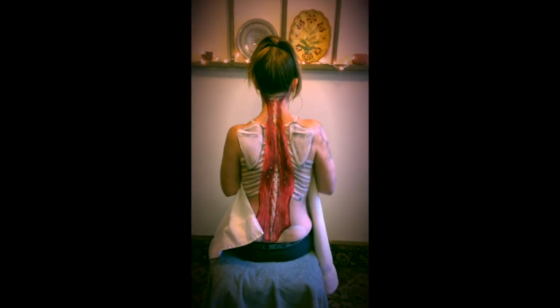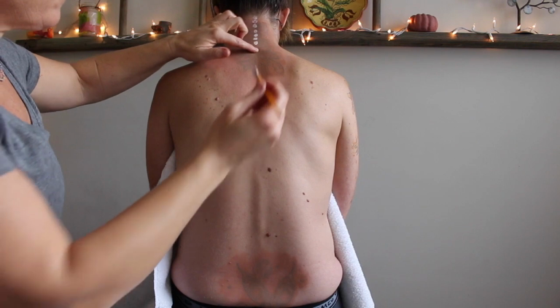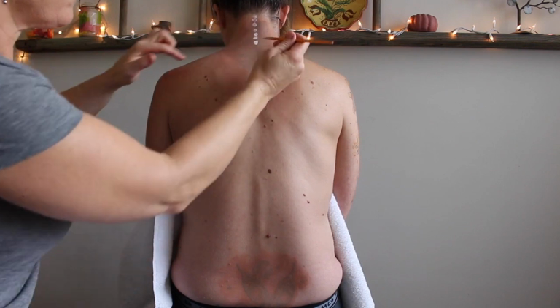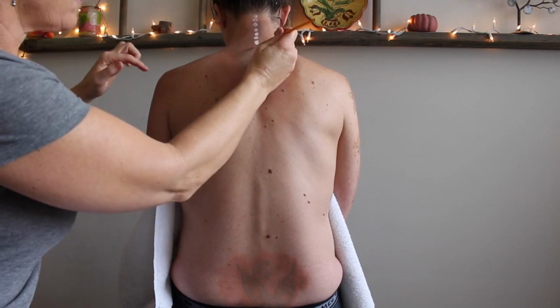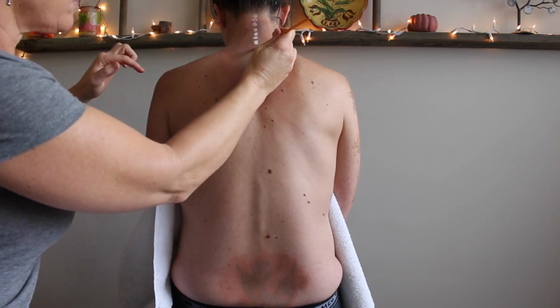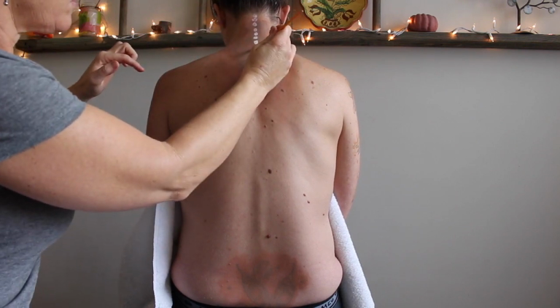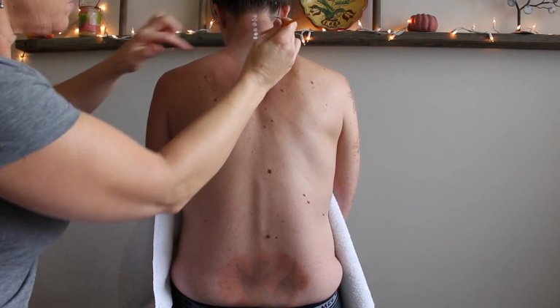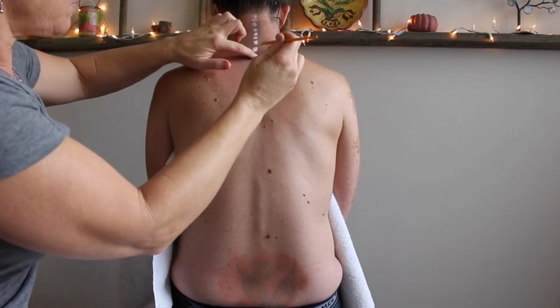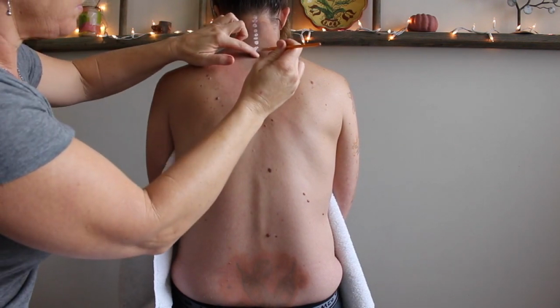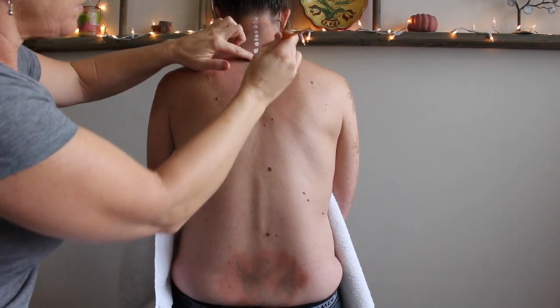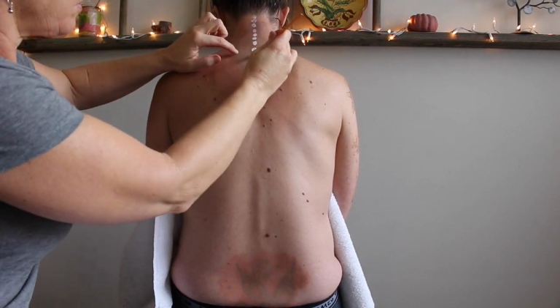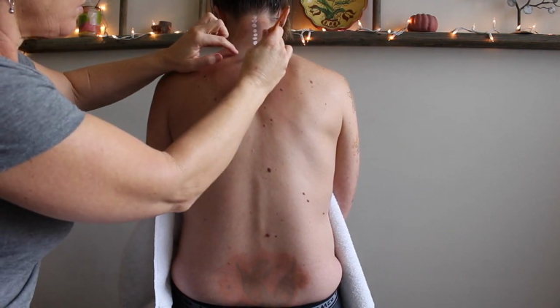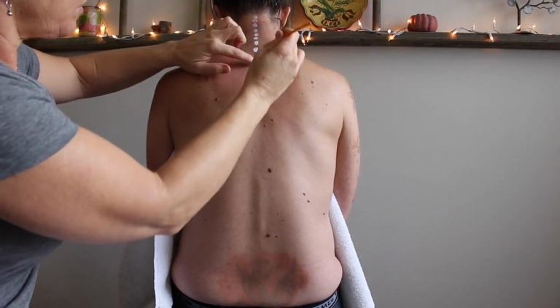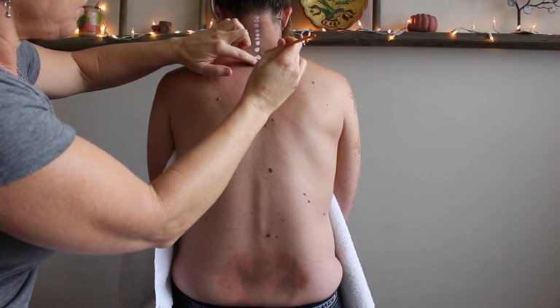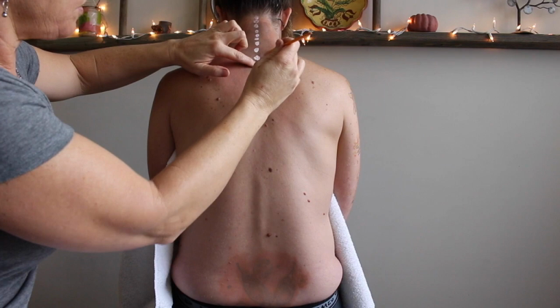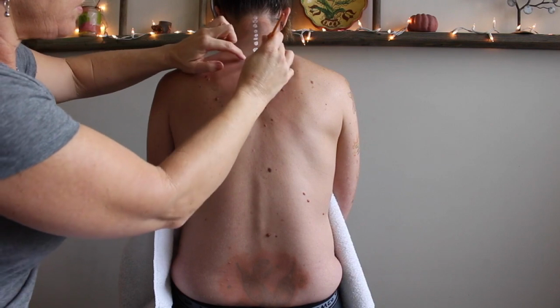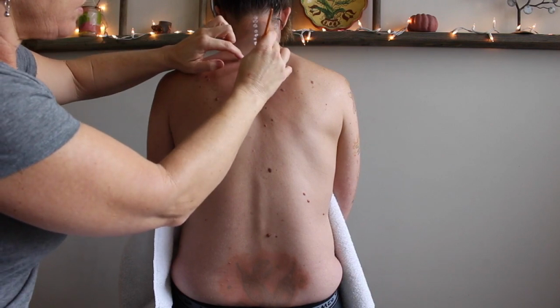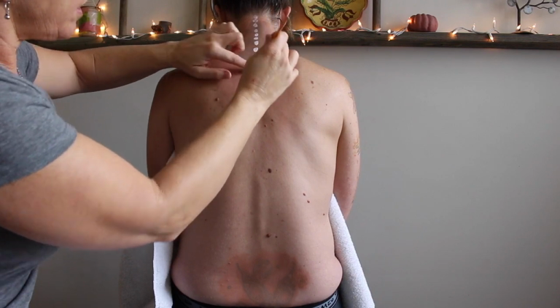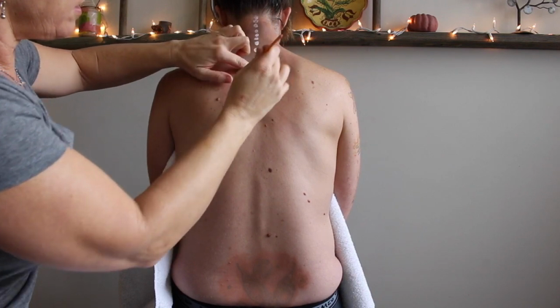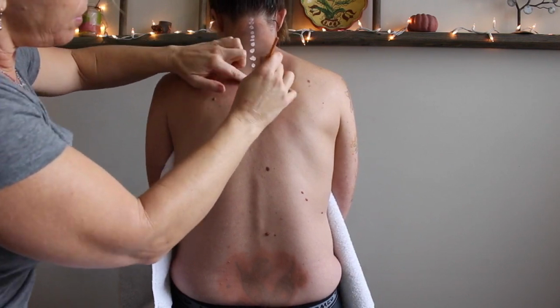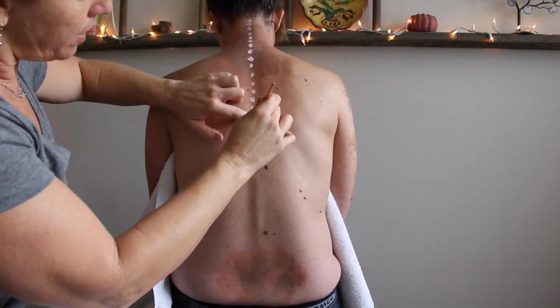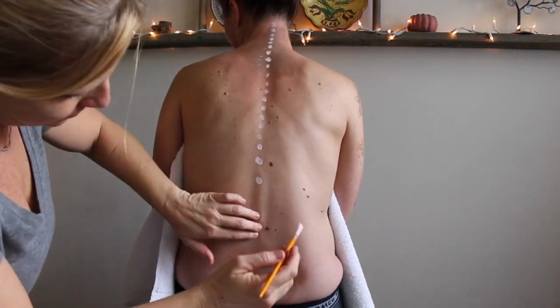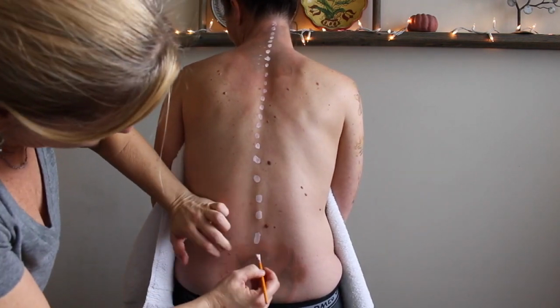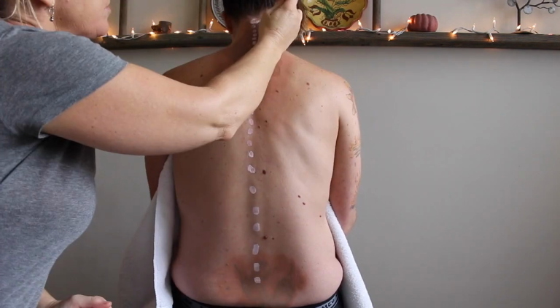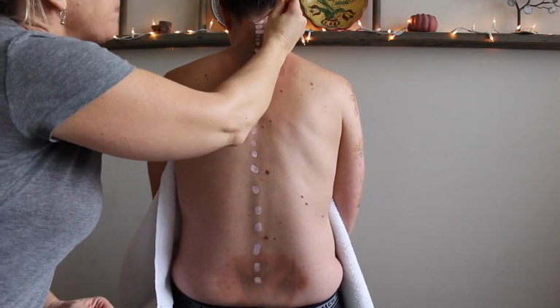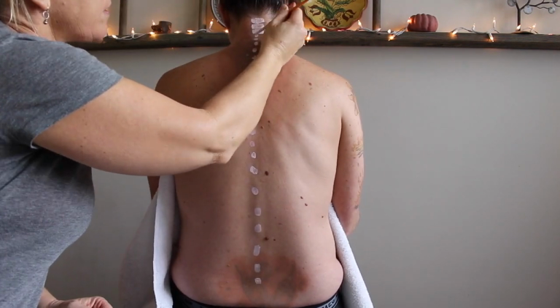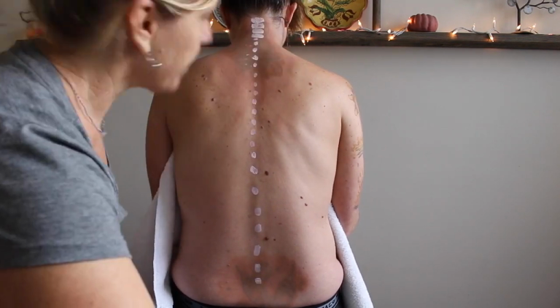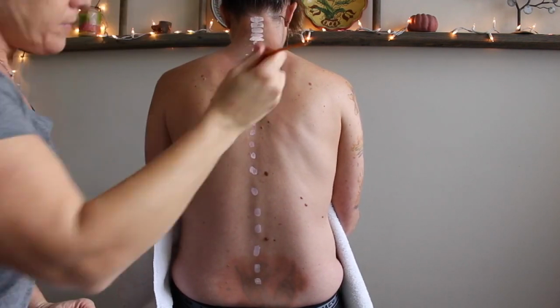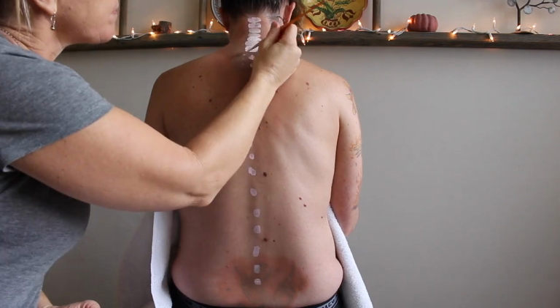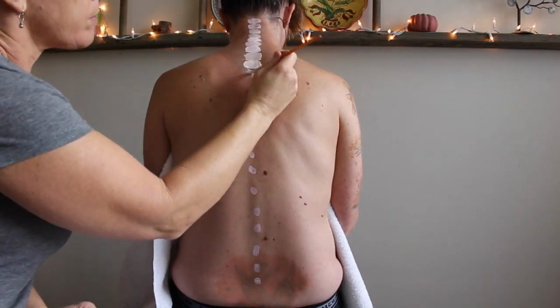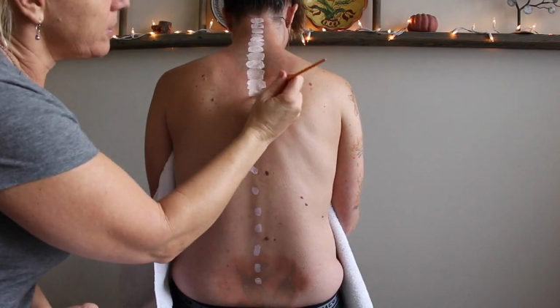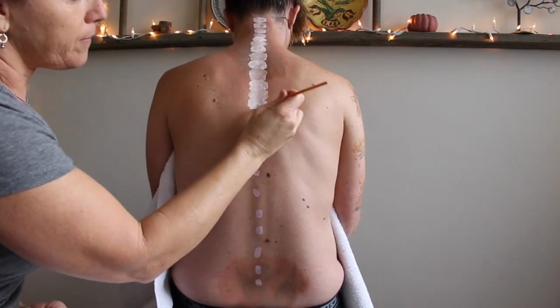Hey guys, today I've got an anatomy tutorial slash body painting video for you on the erector spinae group, and this group has lots of moving parts so let's get to it. I'm starting off by painting all of the vertebrae.